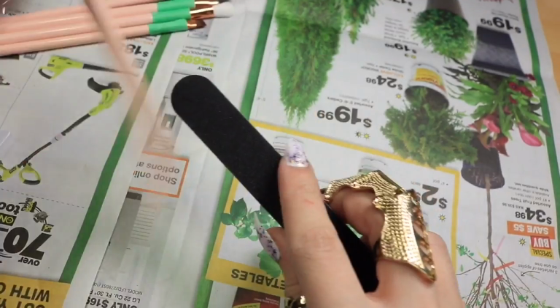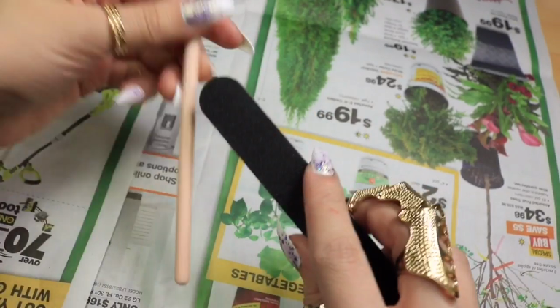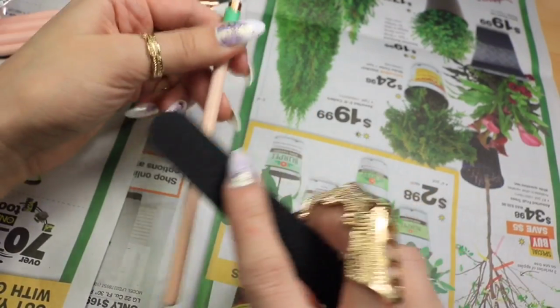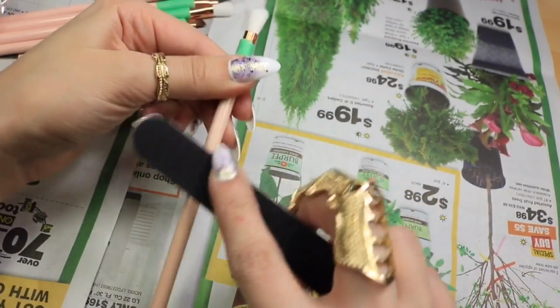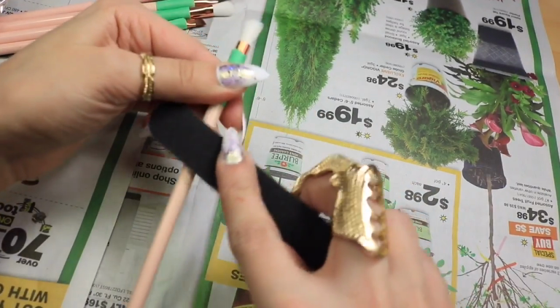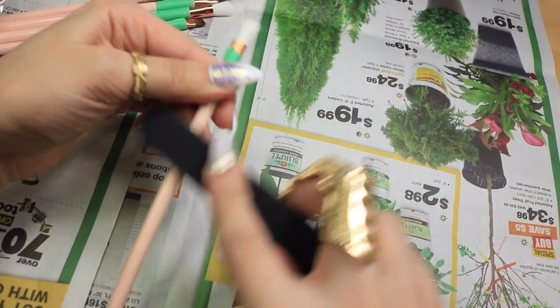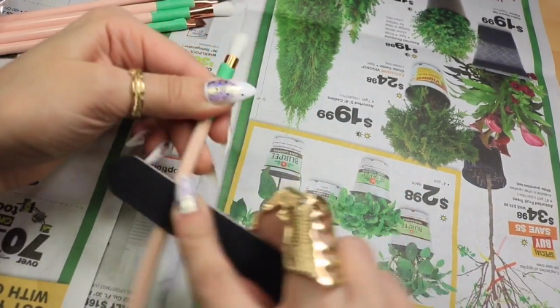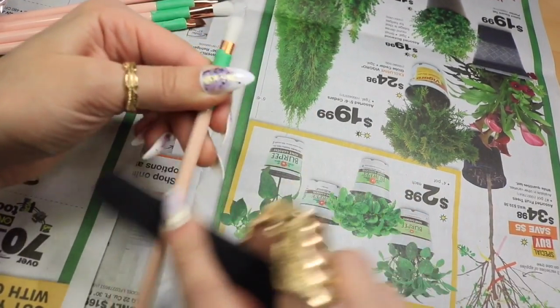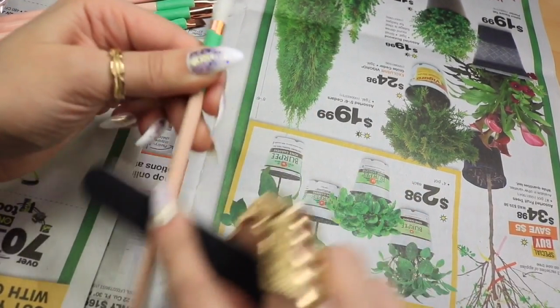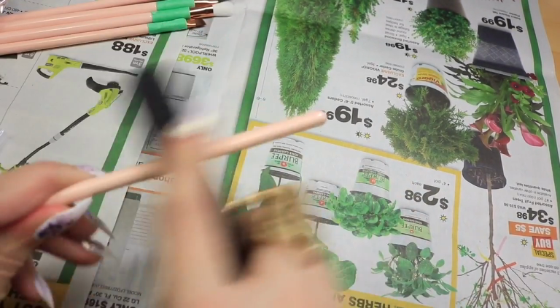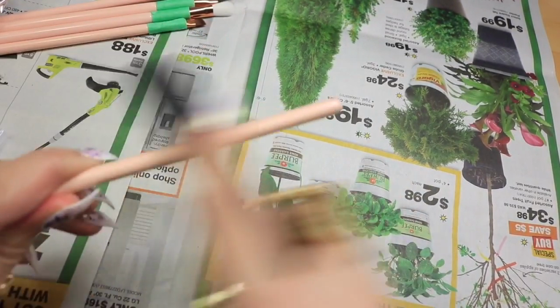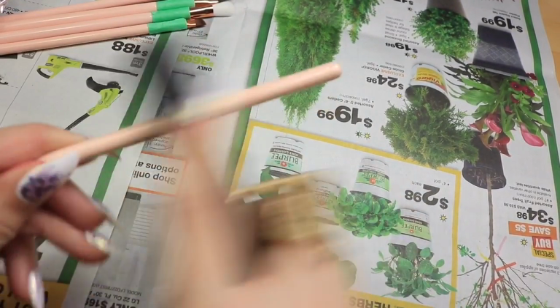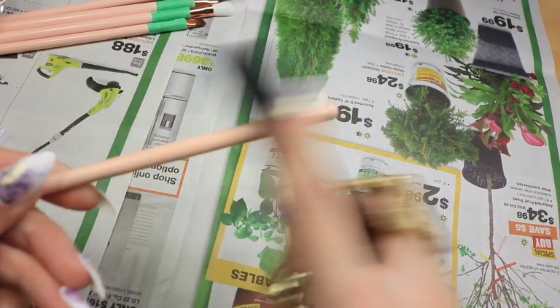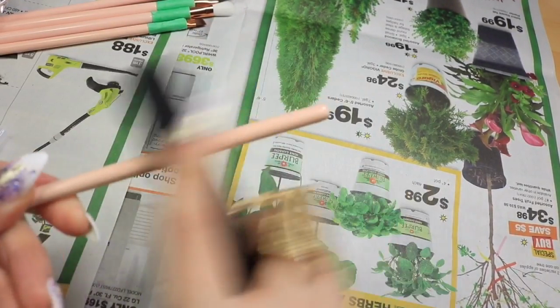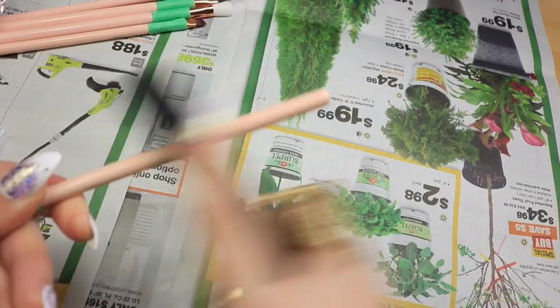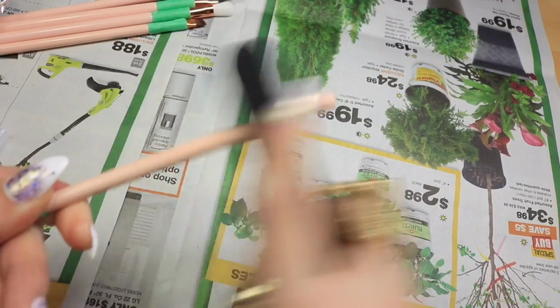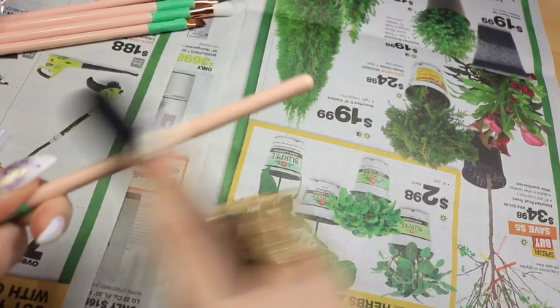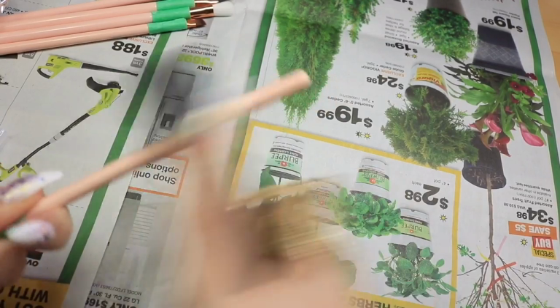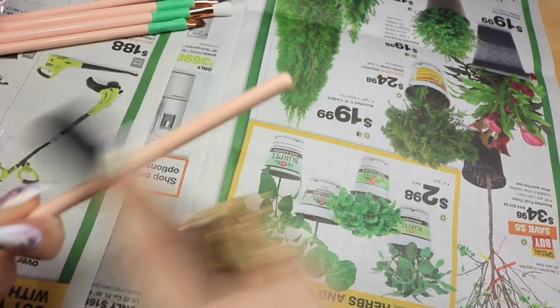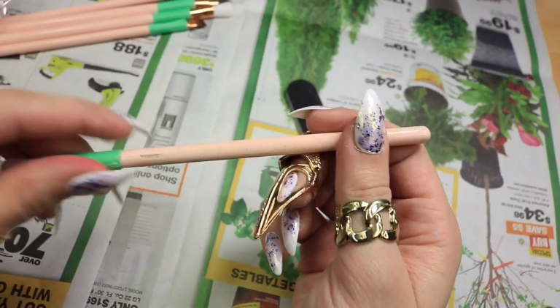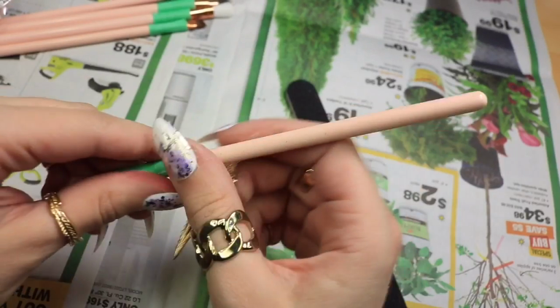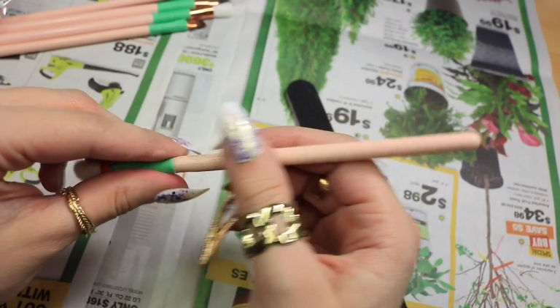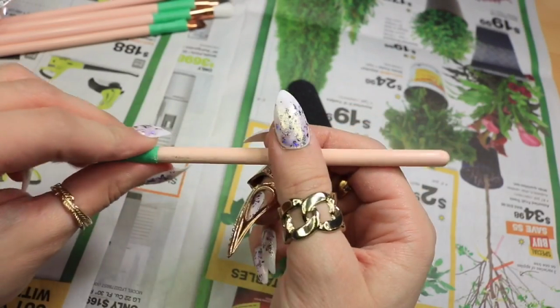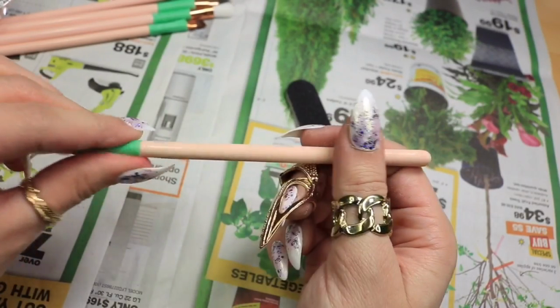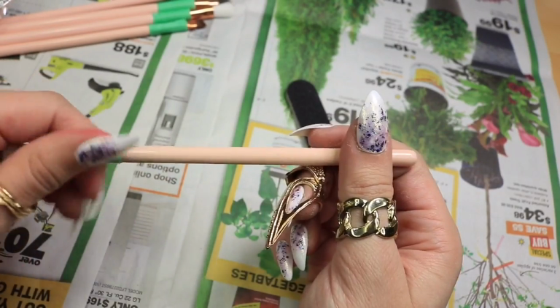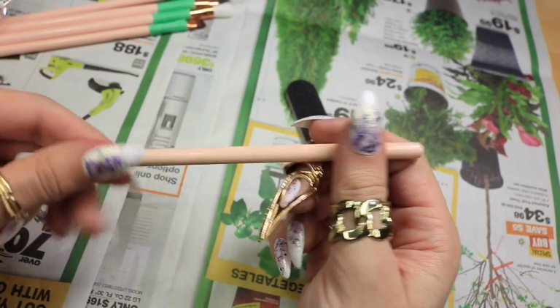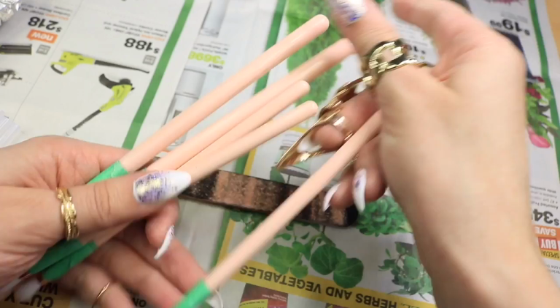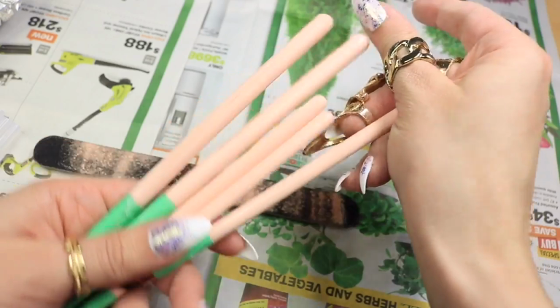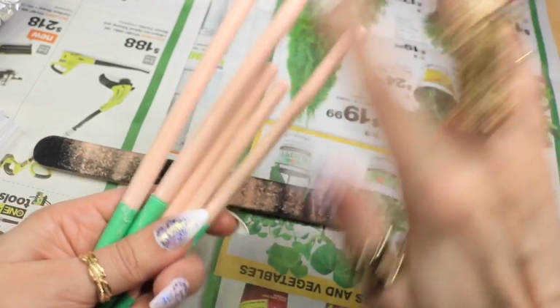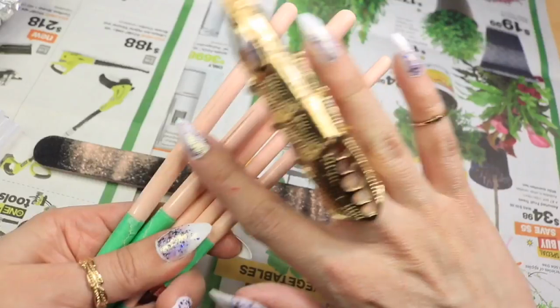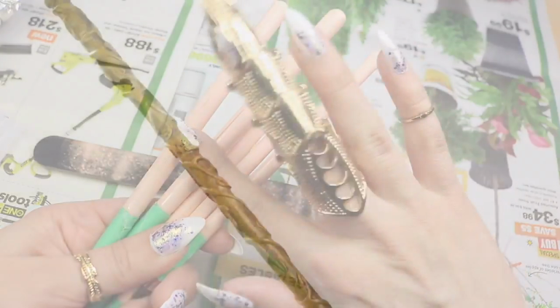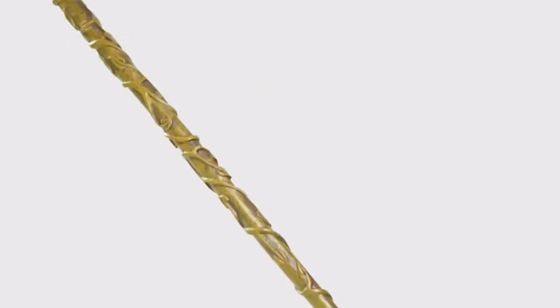Next you're going to want to grab your nail file and you're just going to want to sand down all your makeup brushes because it will help things like the glue and the paint stick to it. If you're going to skip this step and not even listen to me, then just get out.